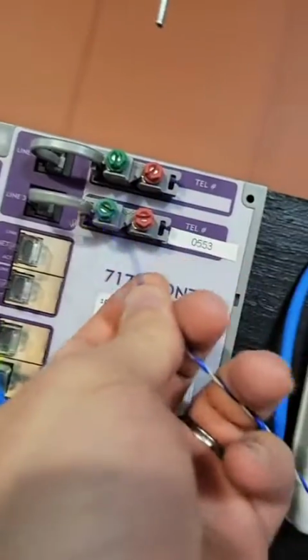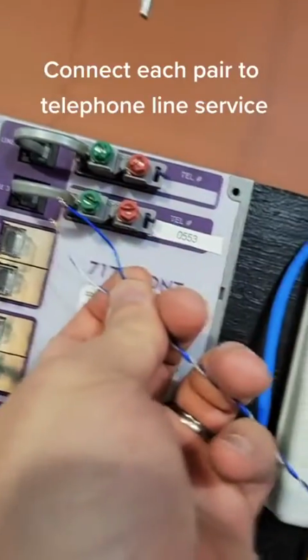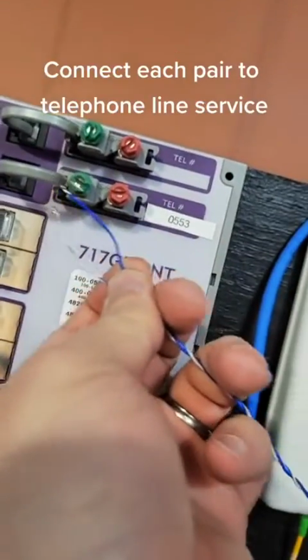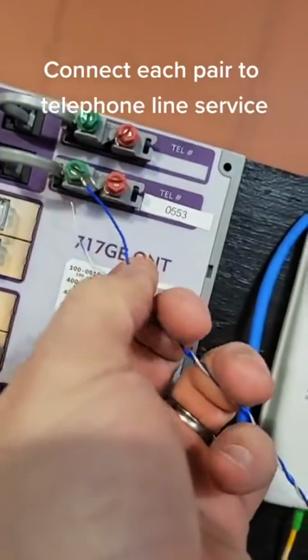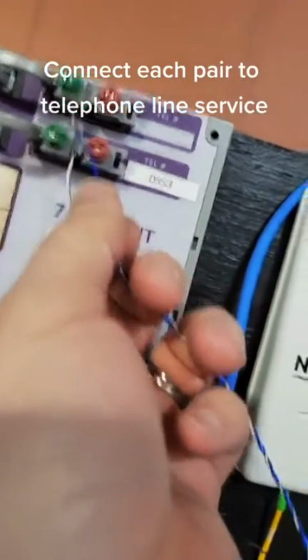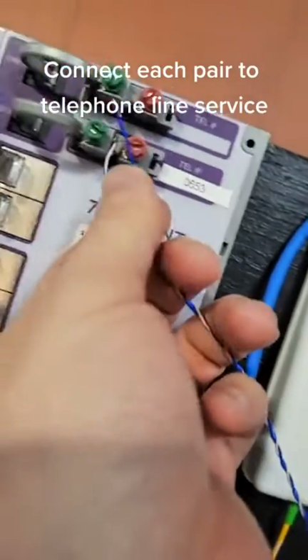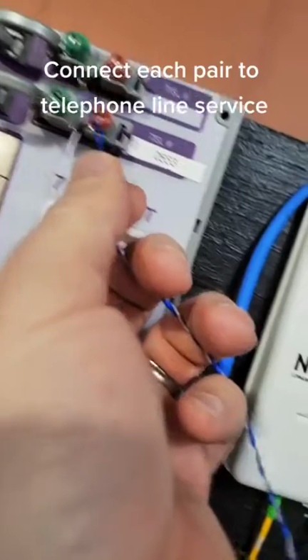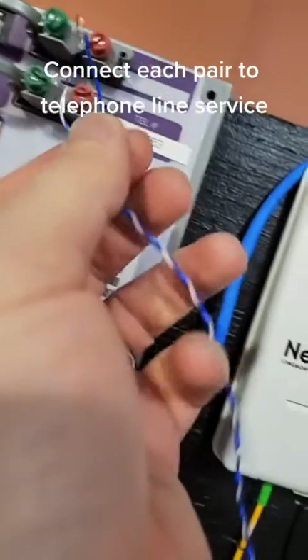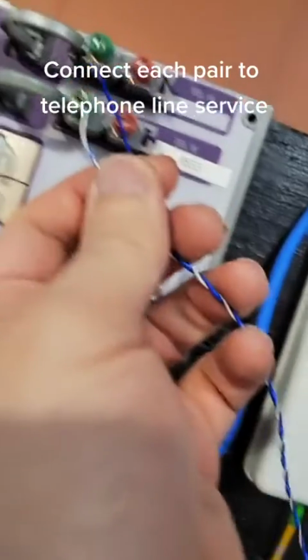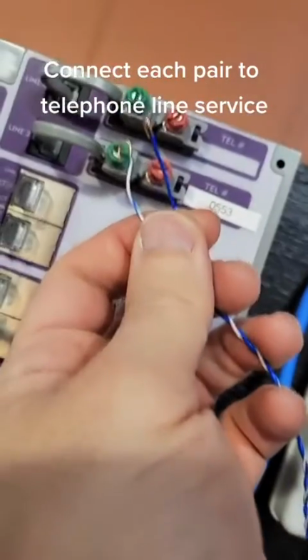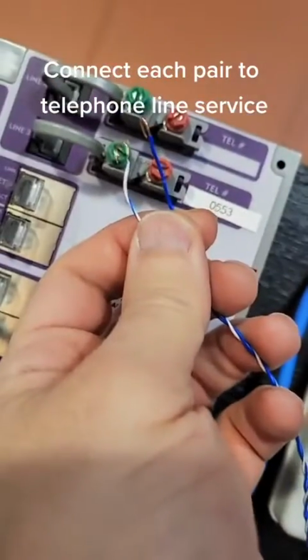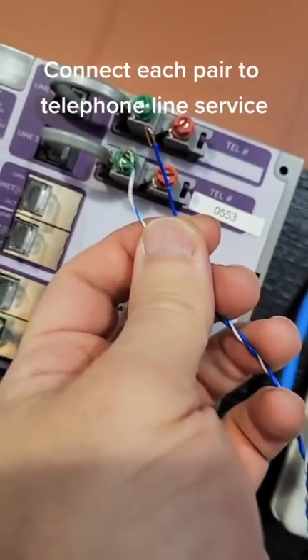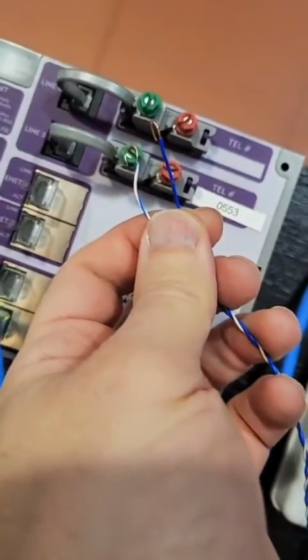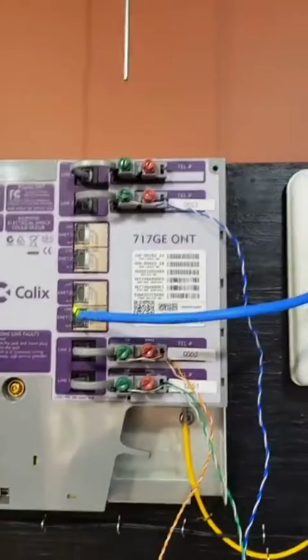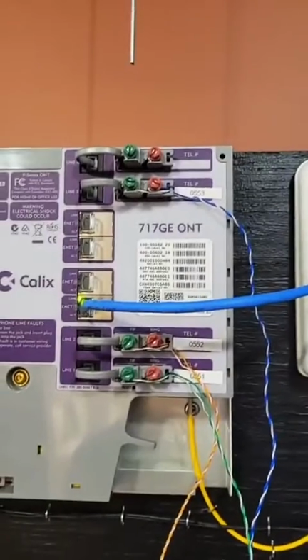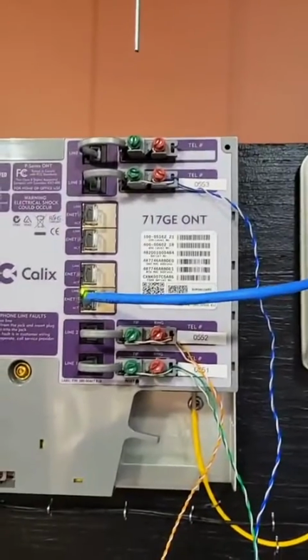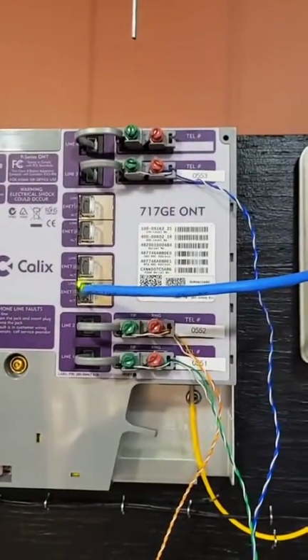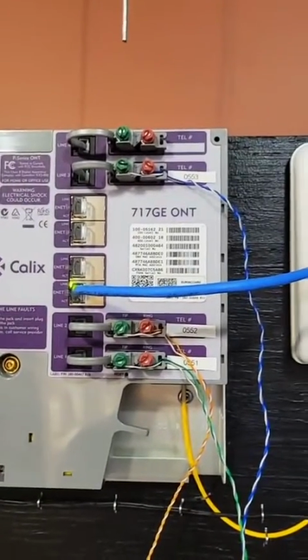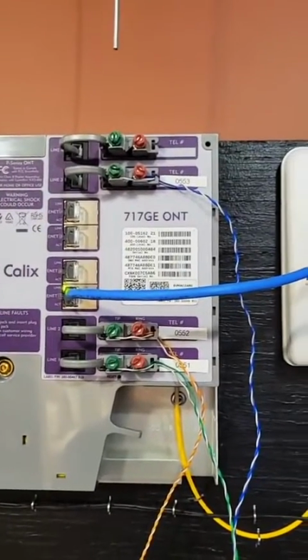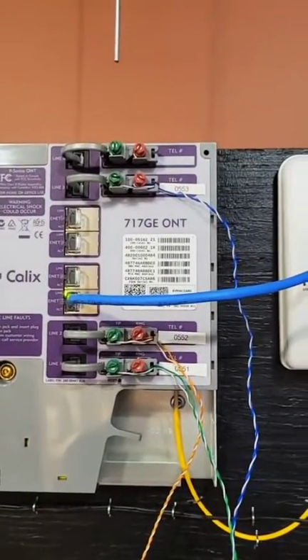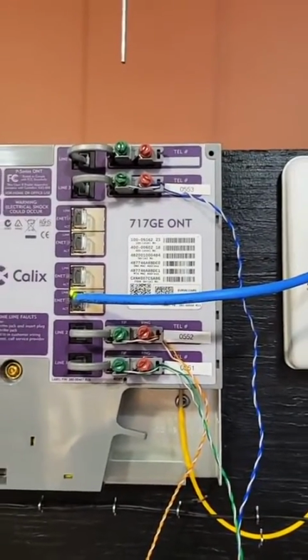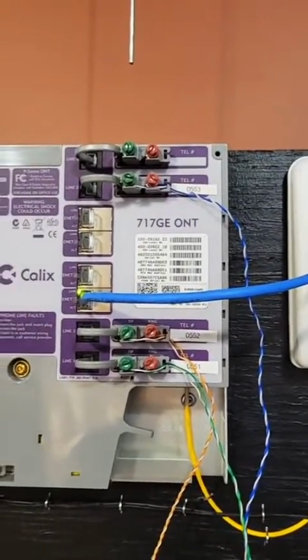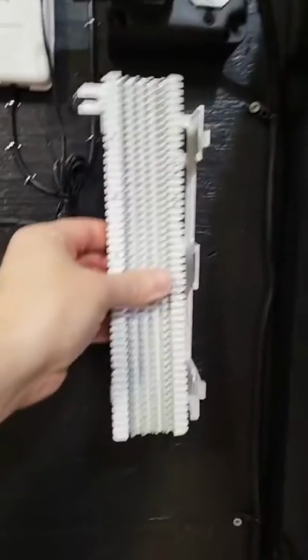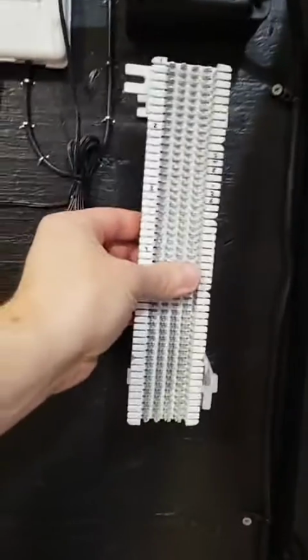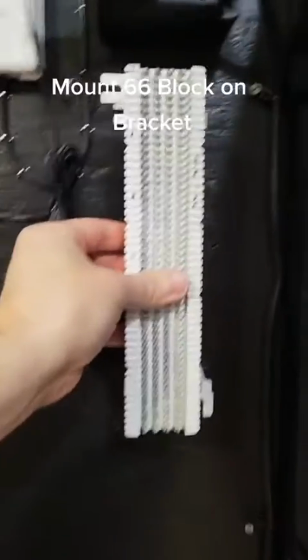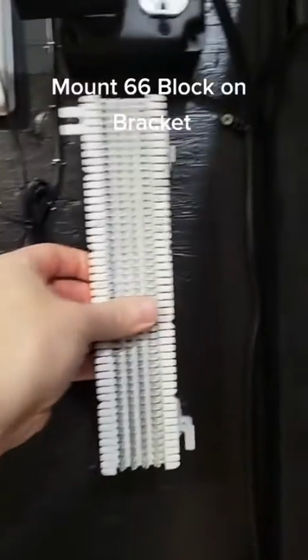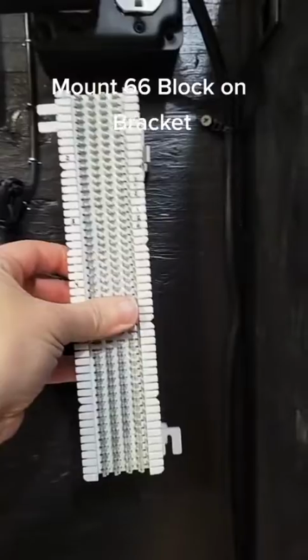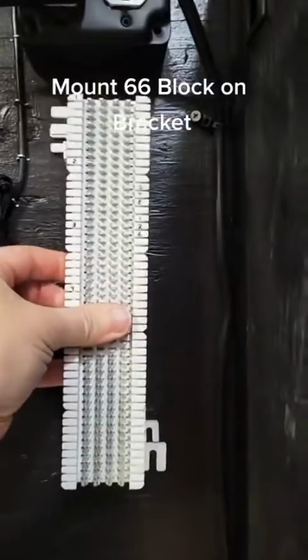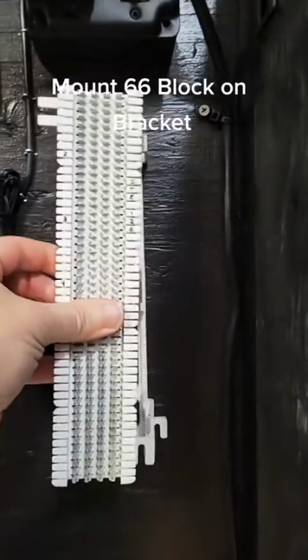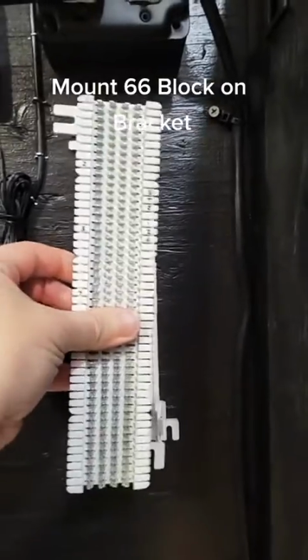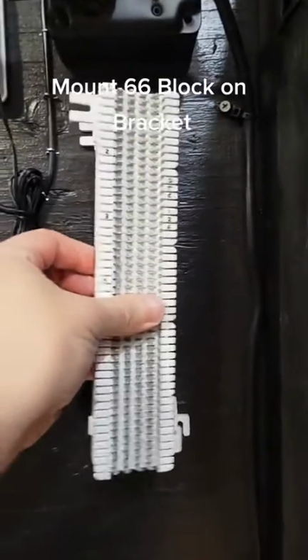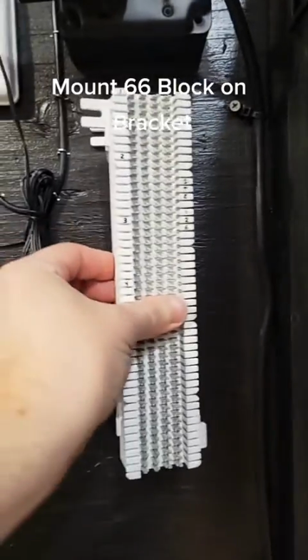Connect each pair to the telephone line service, then mount the 66 block on the bracket.